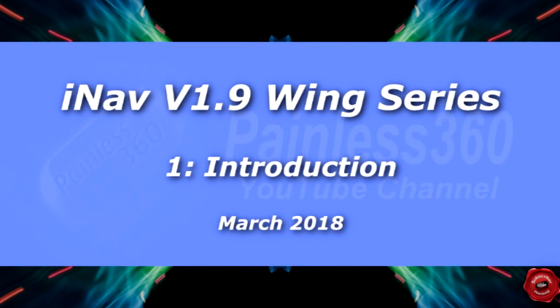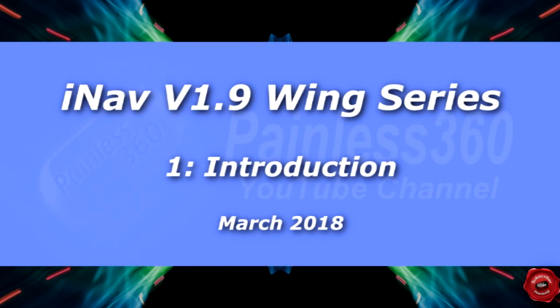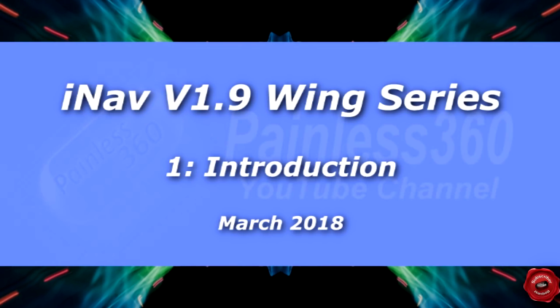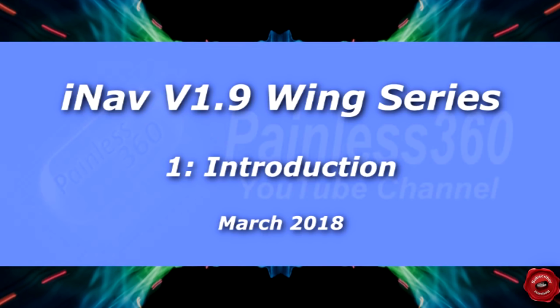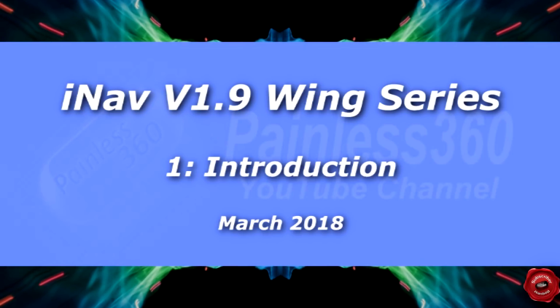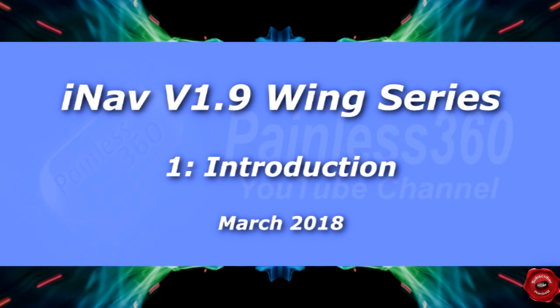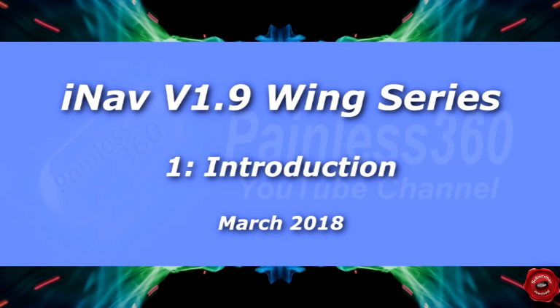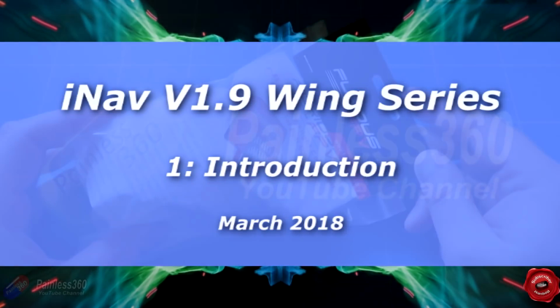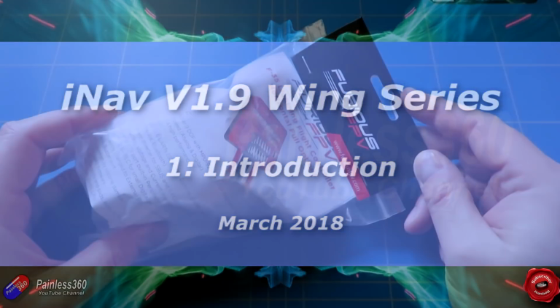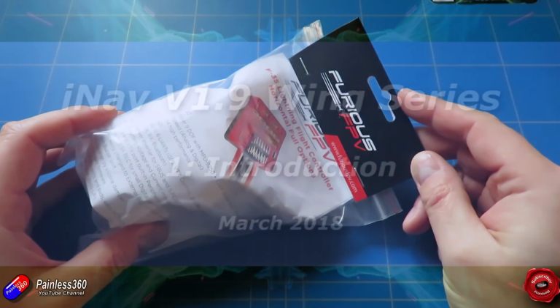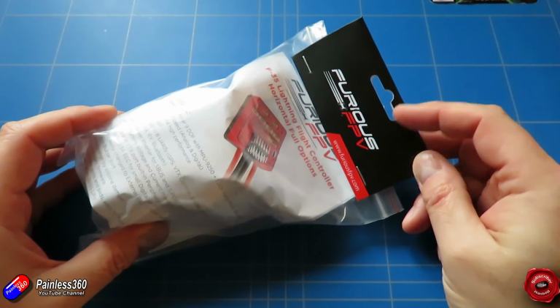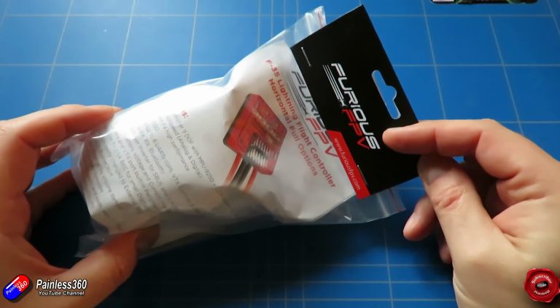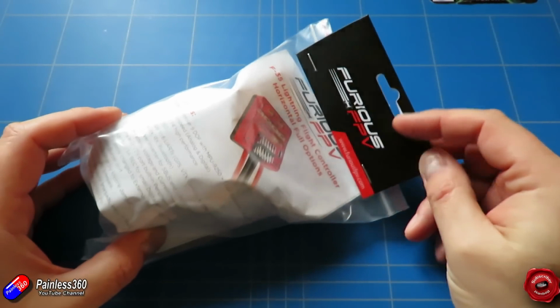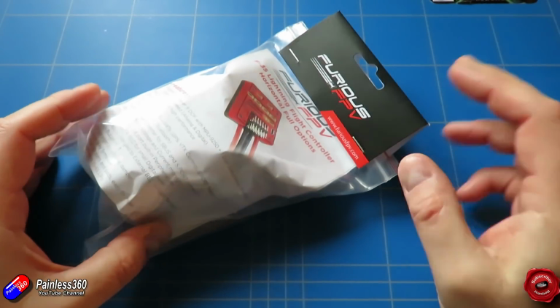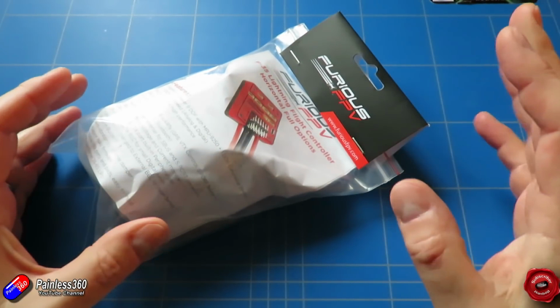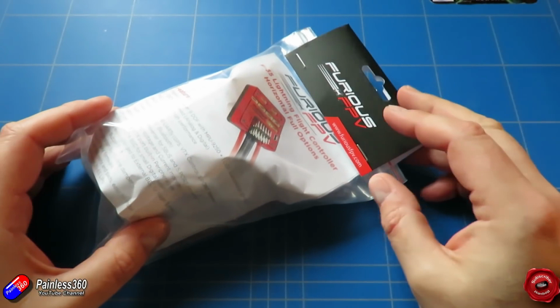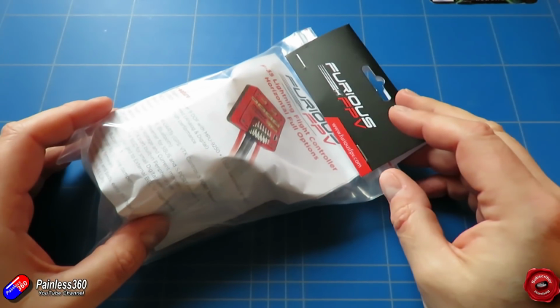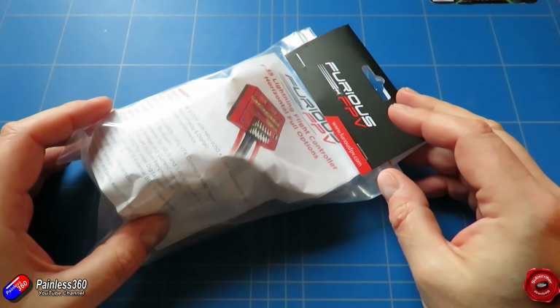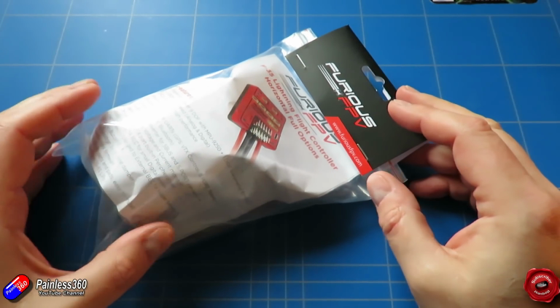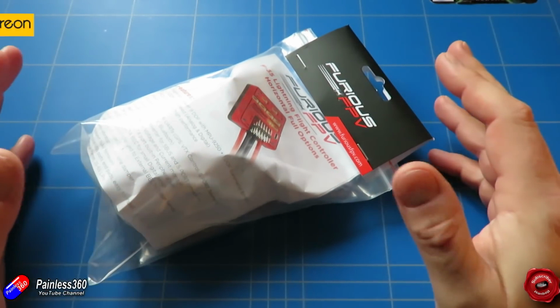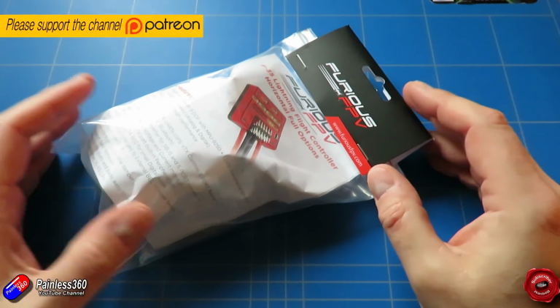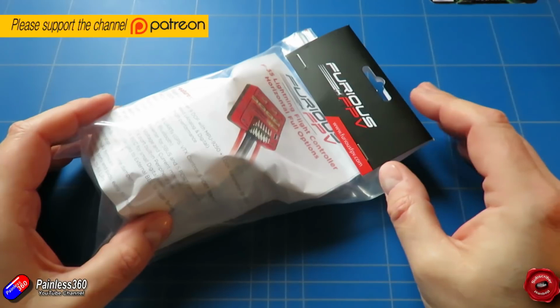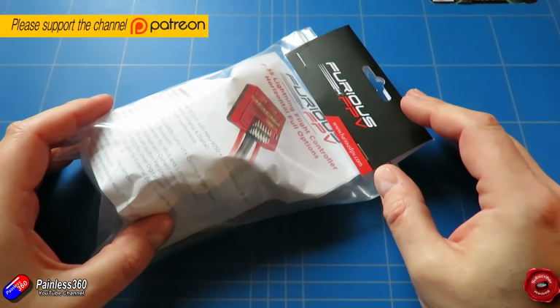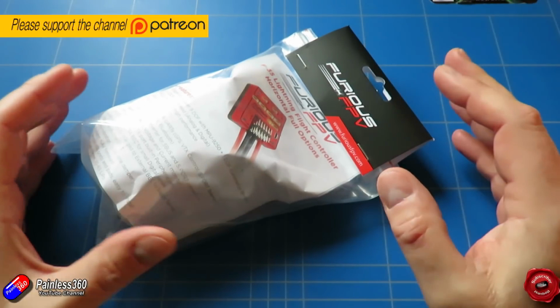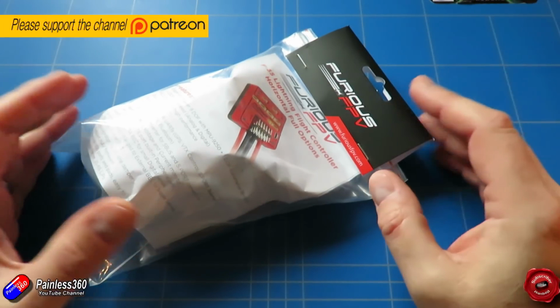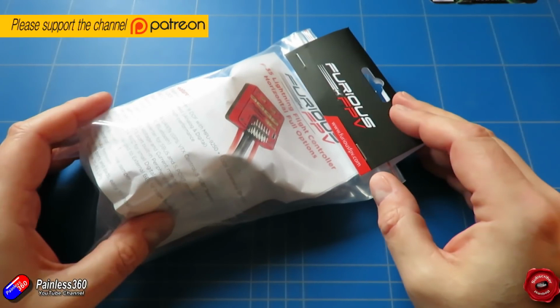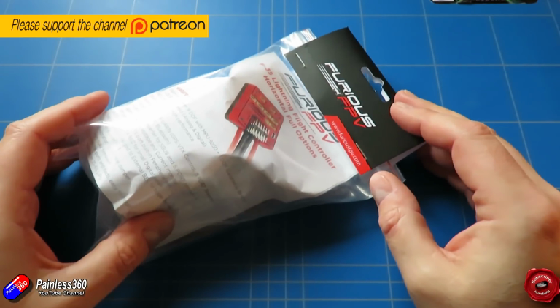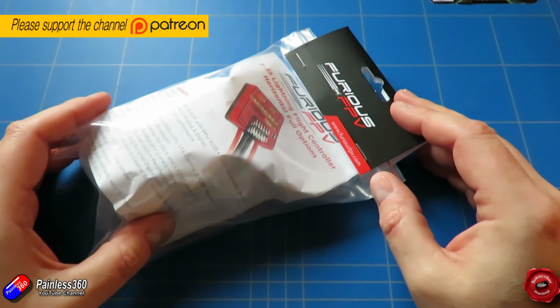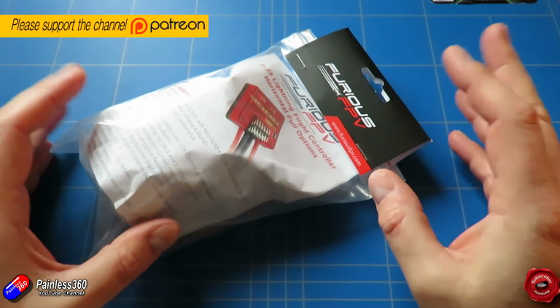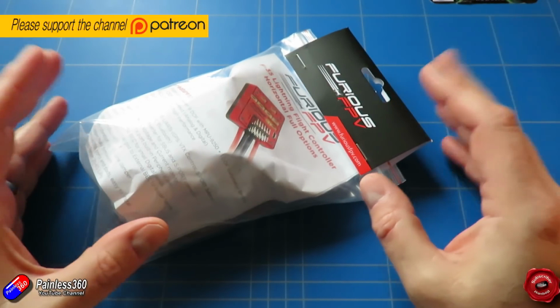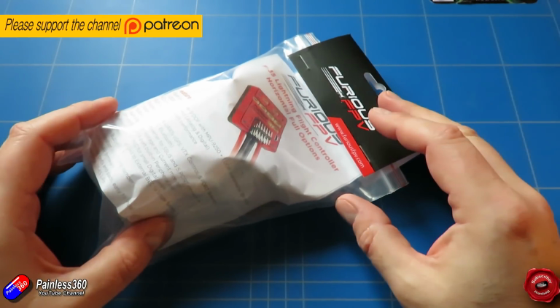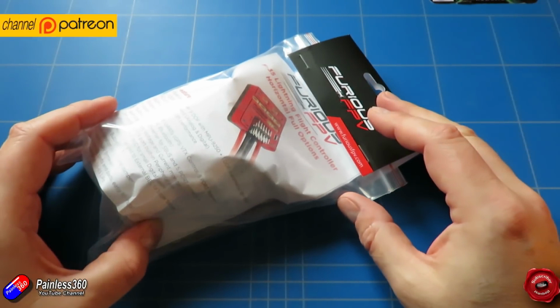Hello and welcome to the video. This is the first video in a new iNav series. At the end of December I asked what you wanted to see in 2018, and one of the big topics was more videos on iNav.